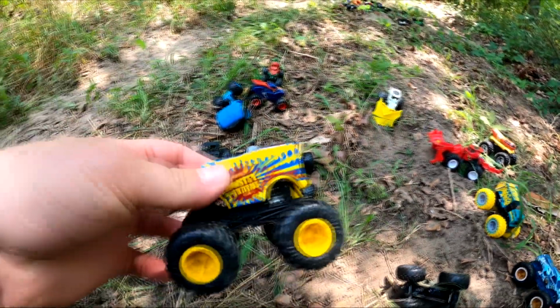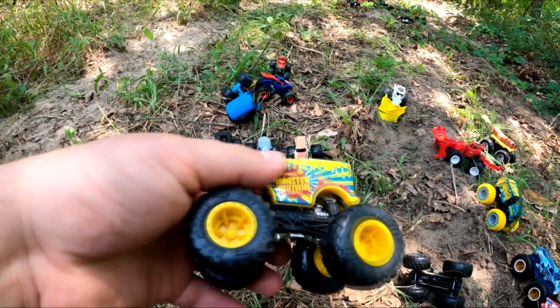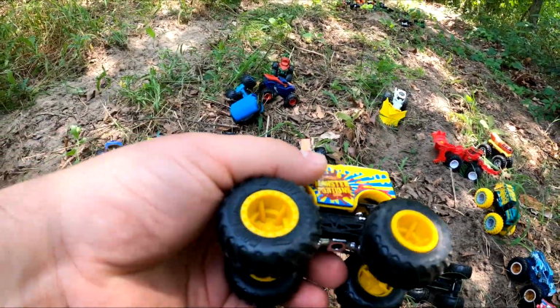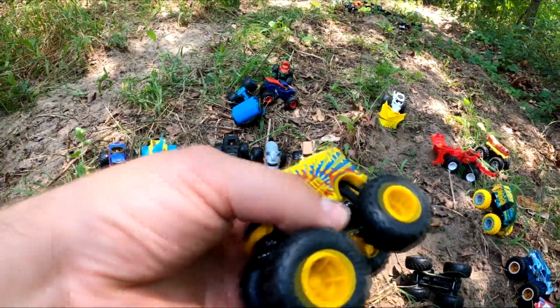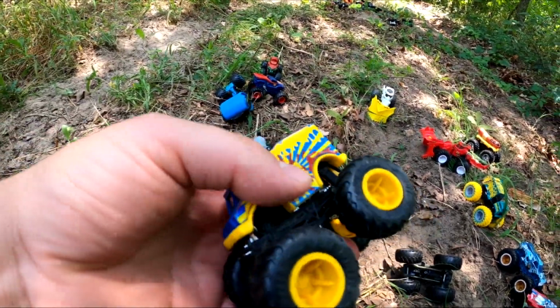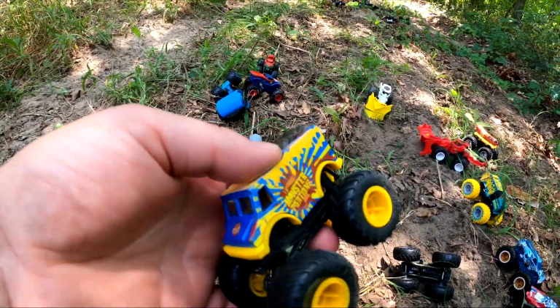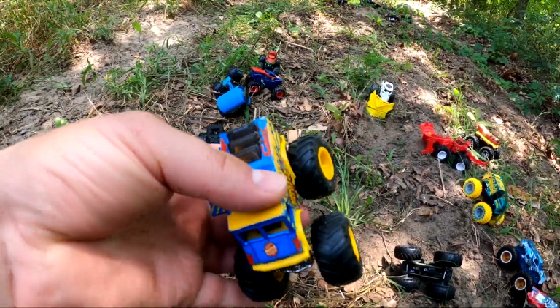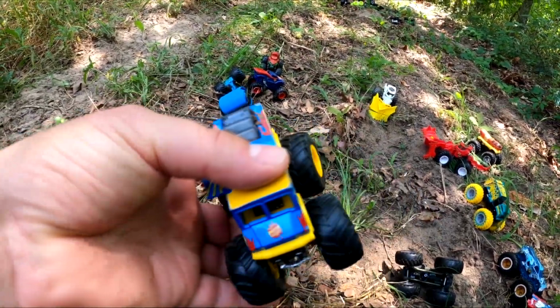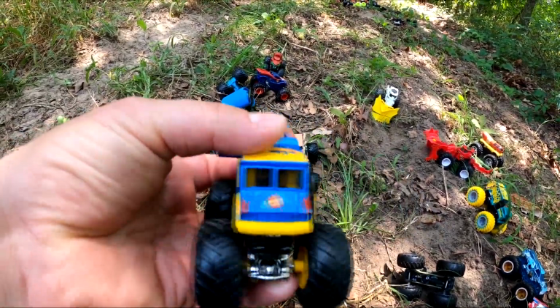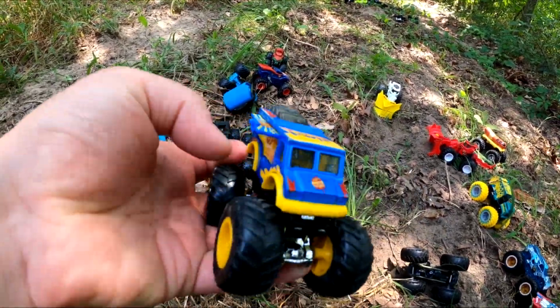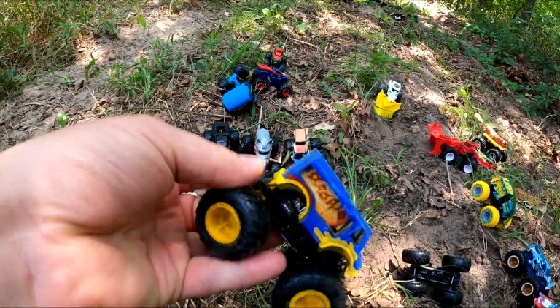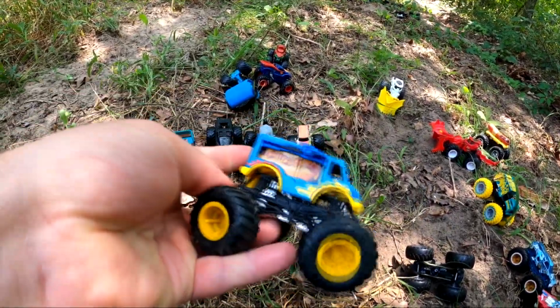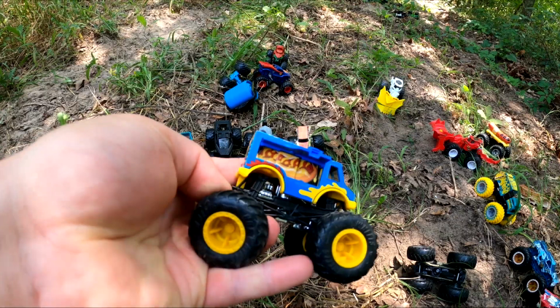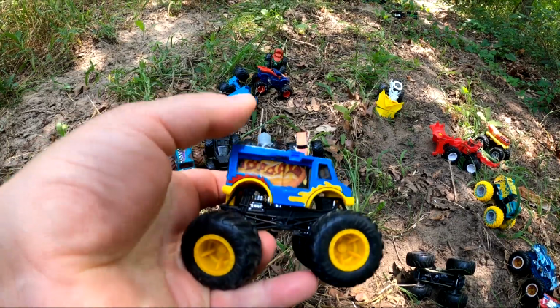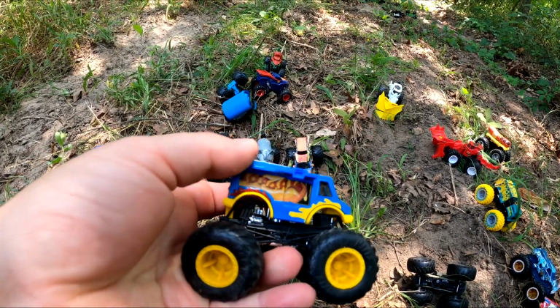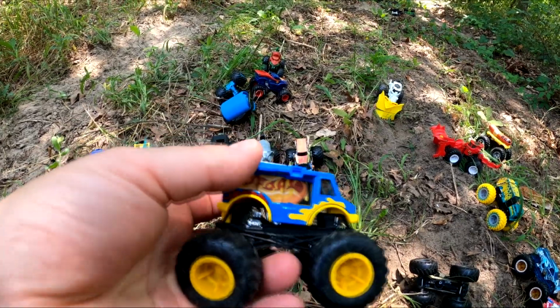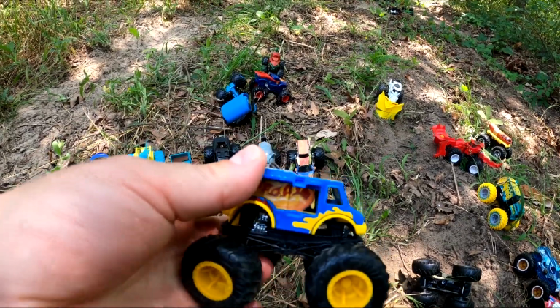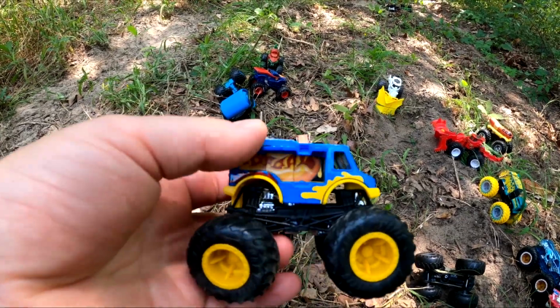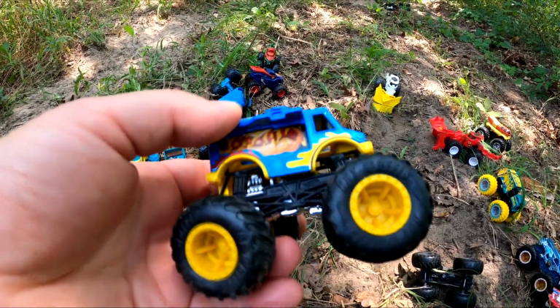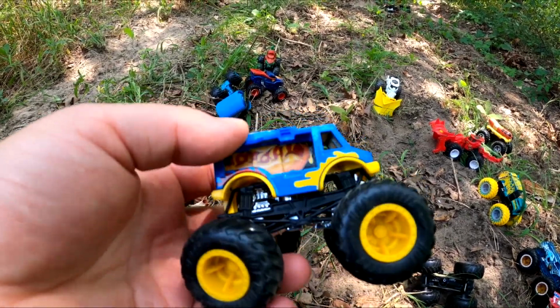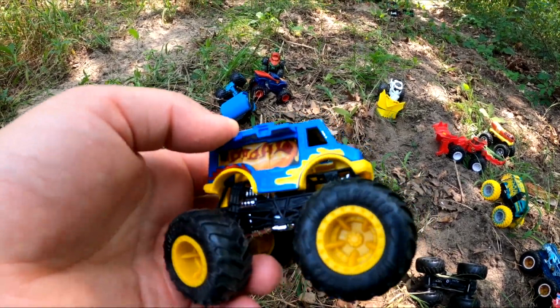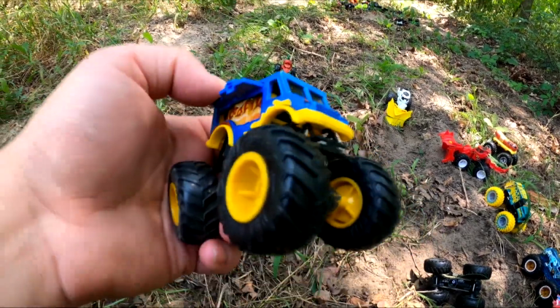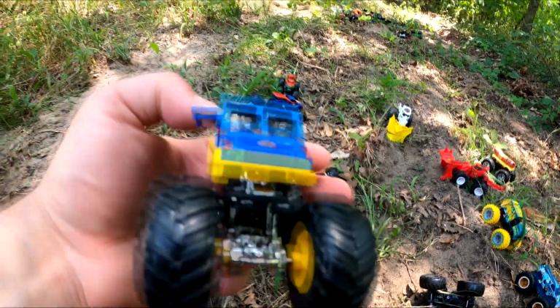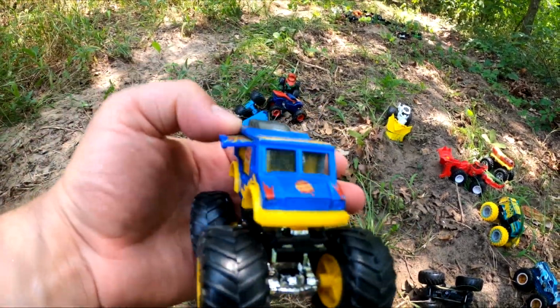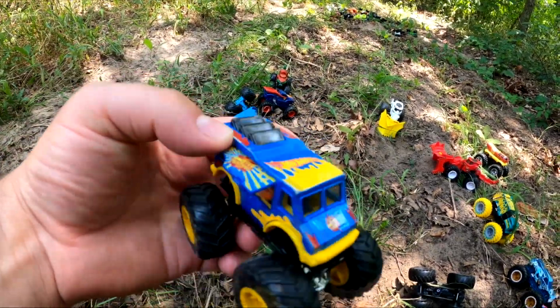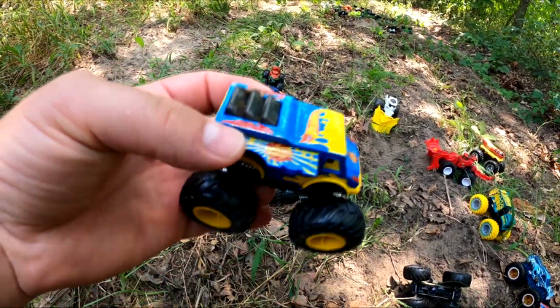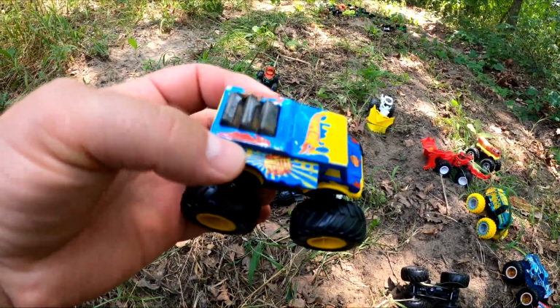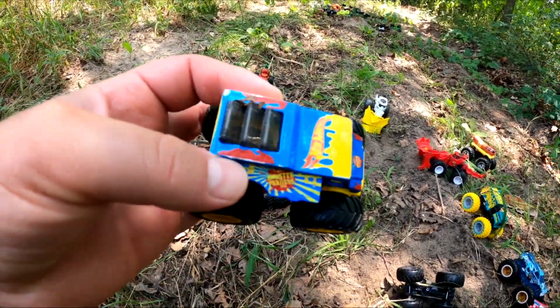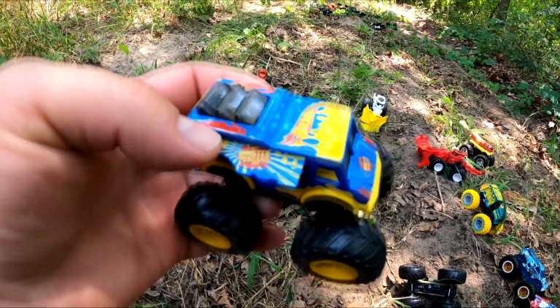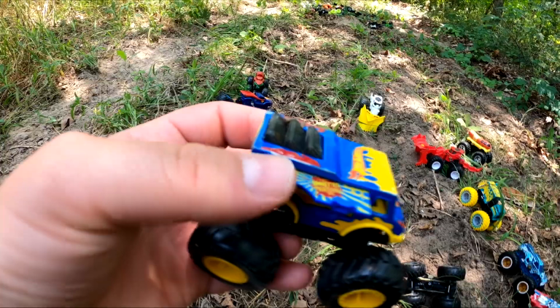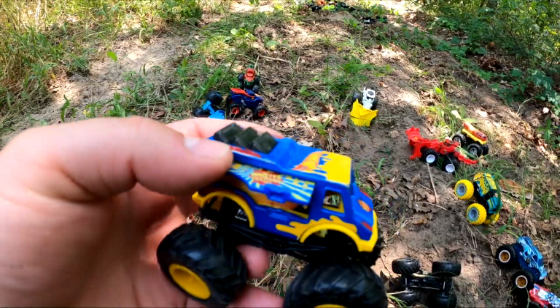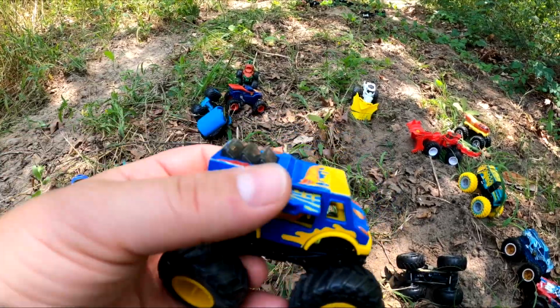Look at this one over here — it's Monster Portions. You can eat a hot dog and play with a monster truck at the same time. That's so cool.